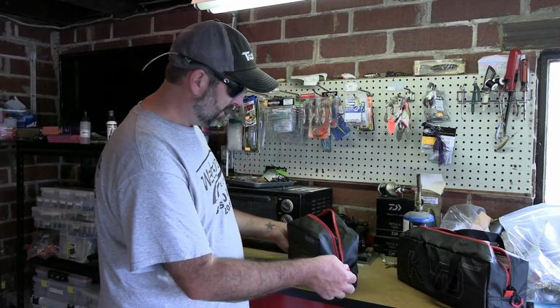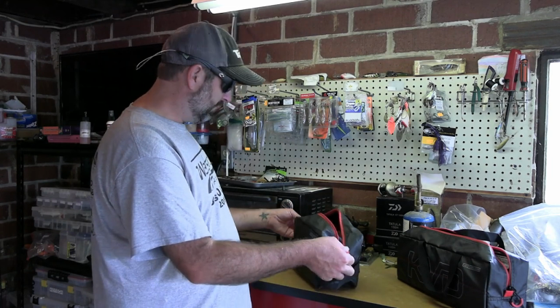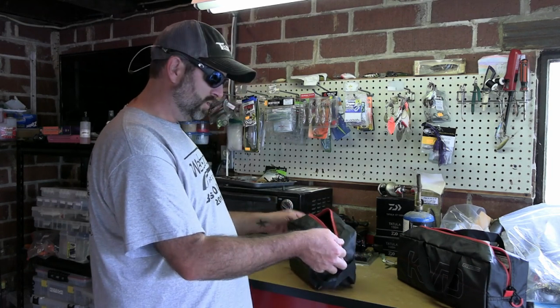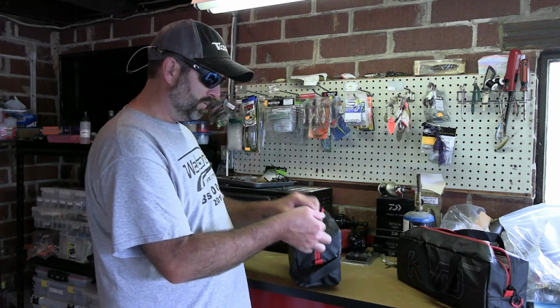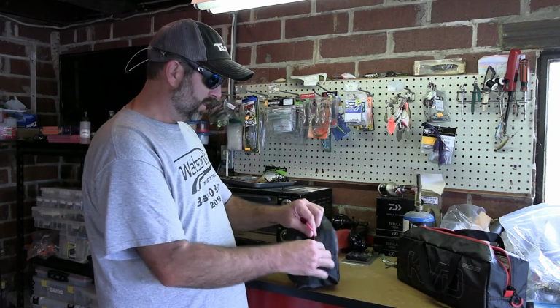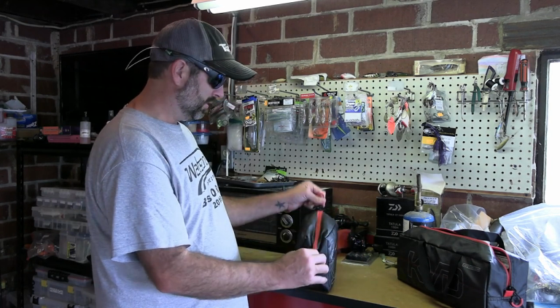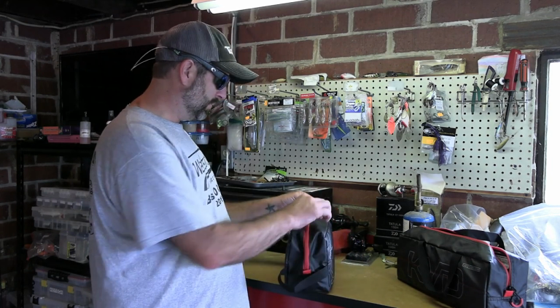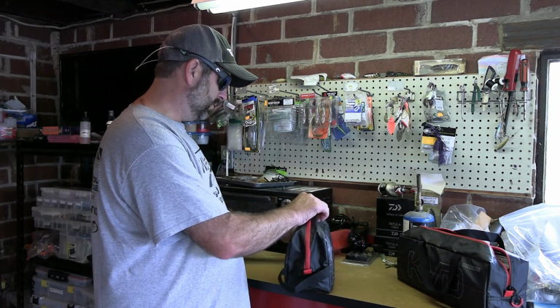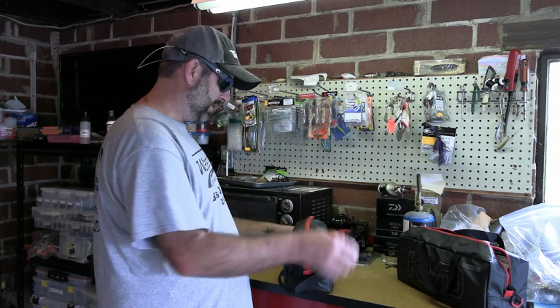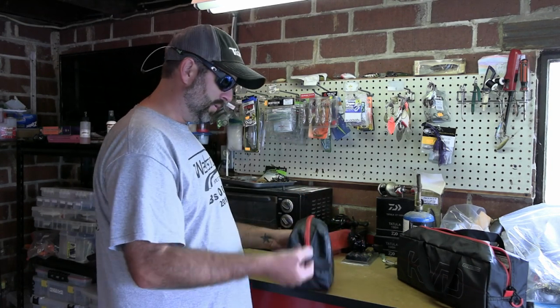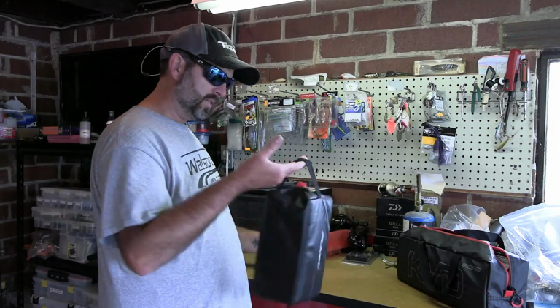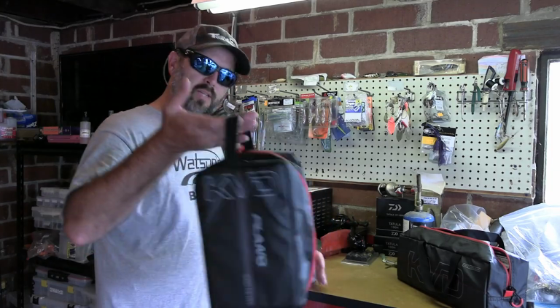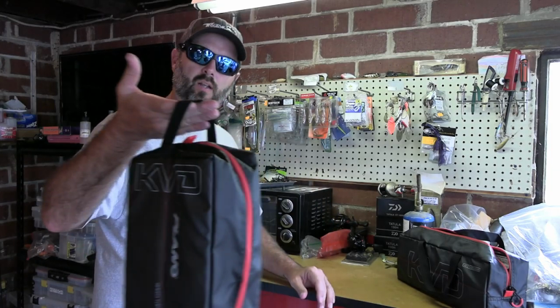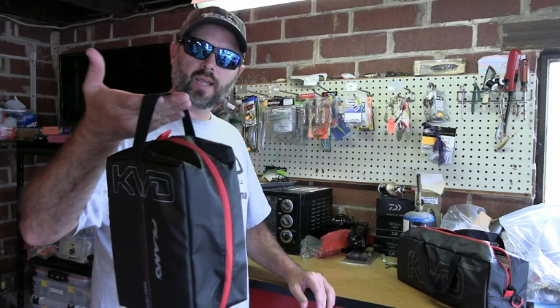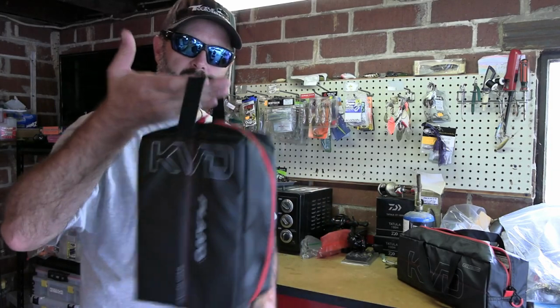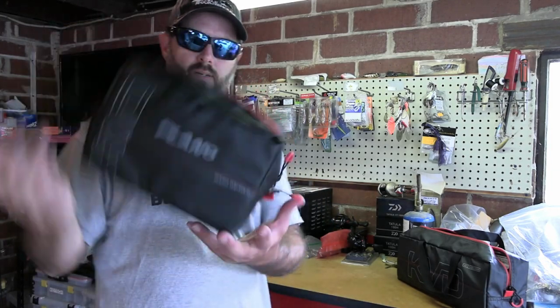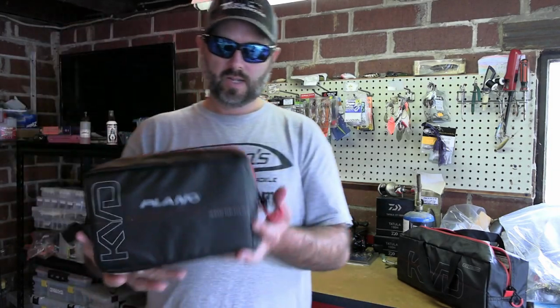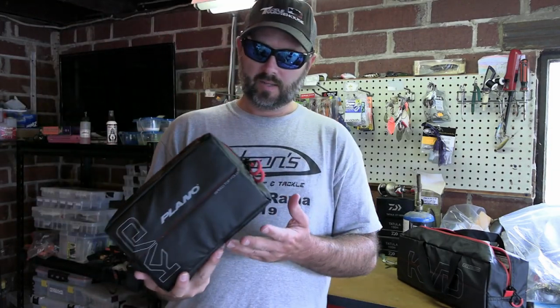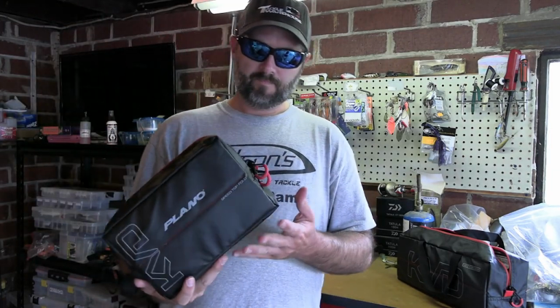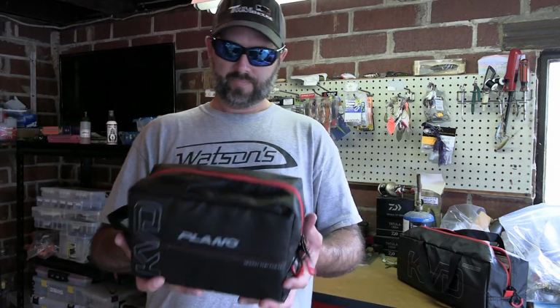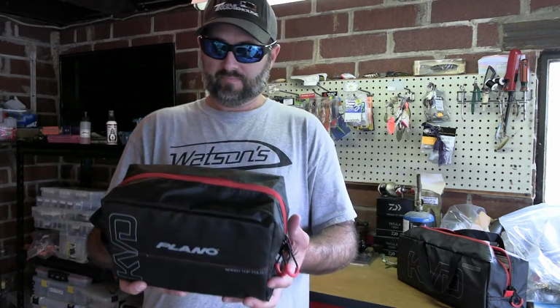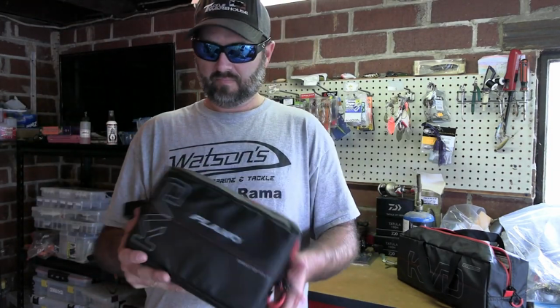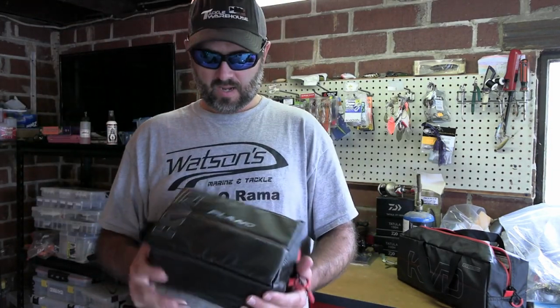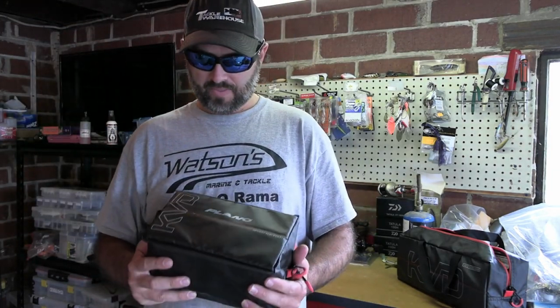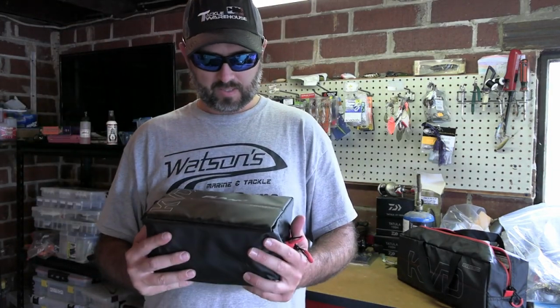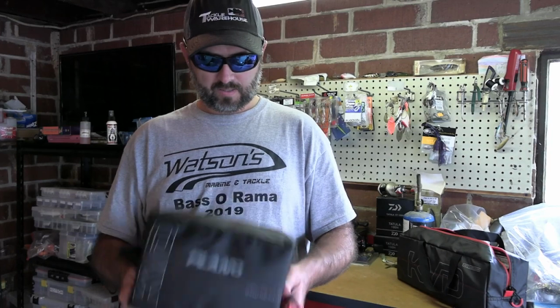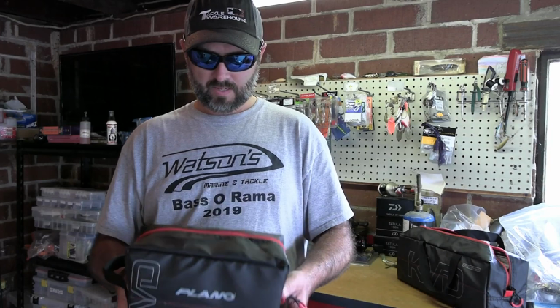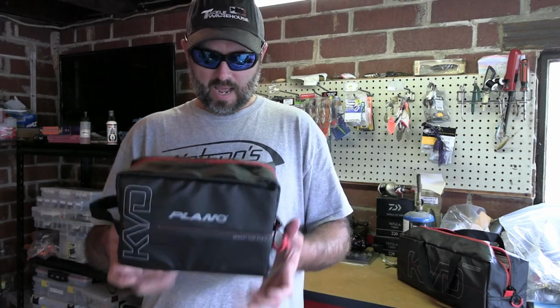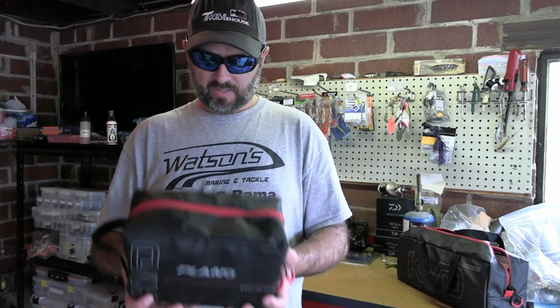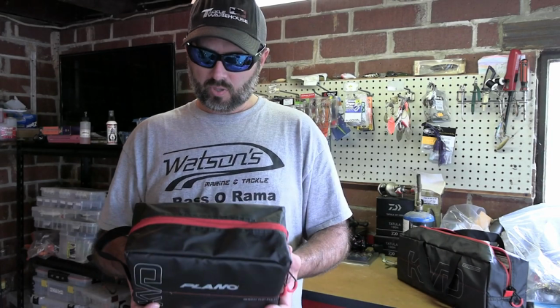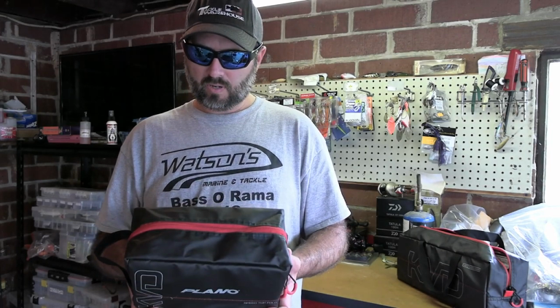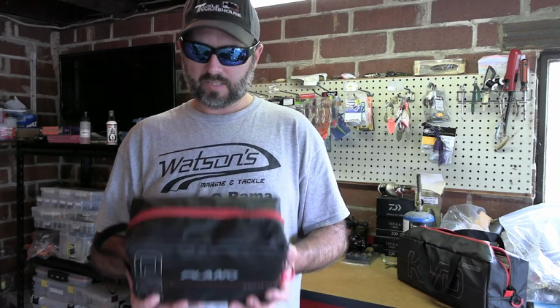It does have two zippers, and the zippers seem like they're pretty nice. It's got a little handle there. I think I'm really going to like these.